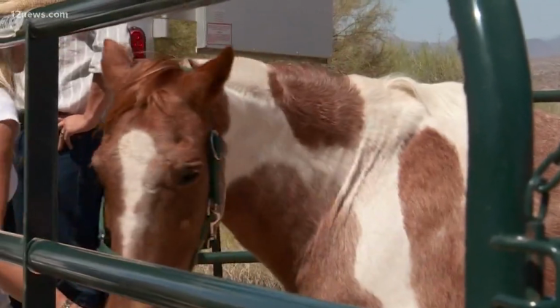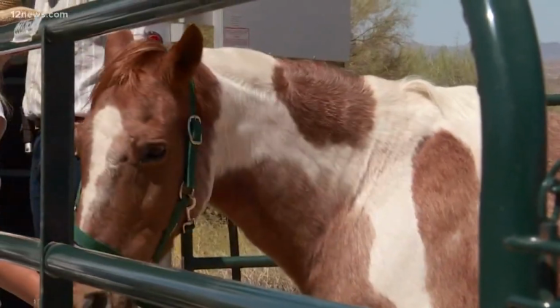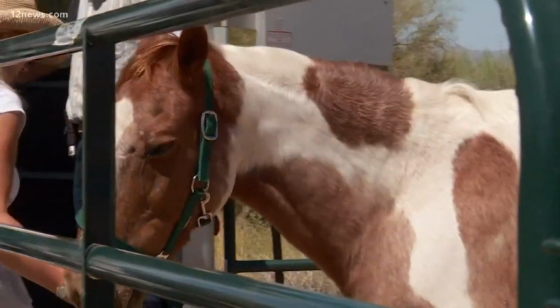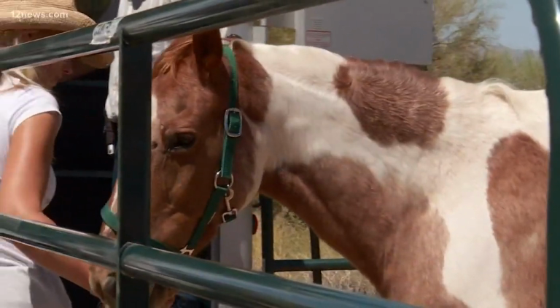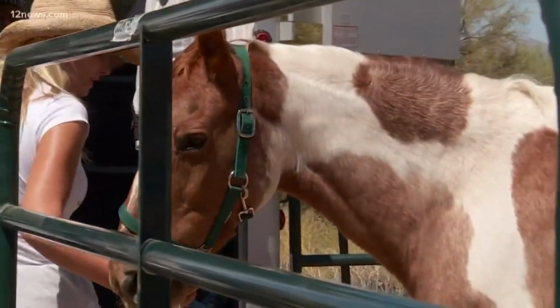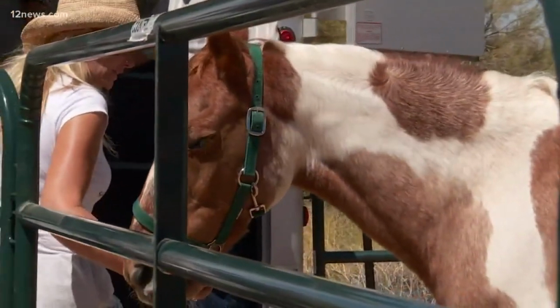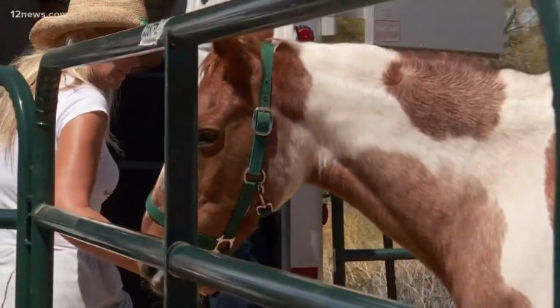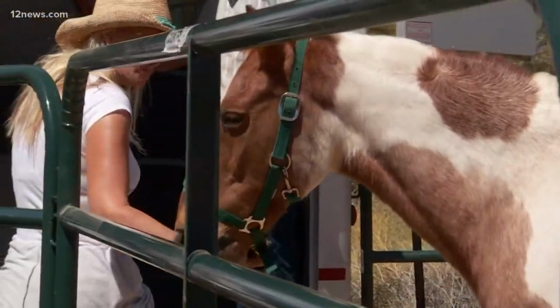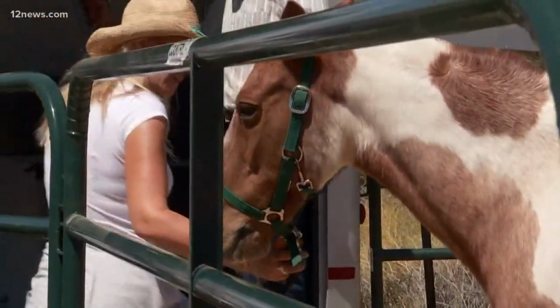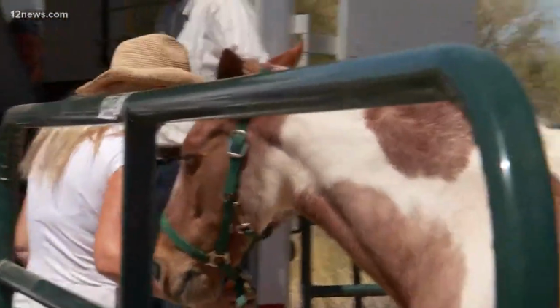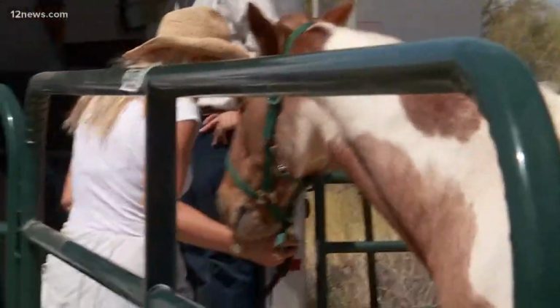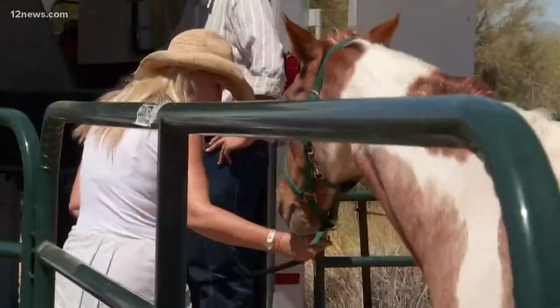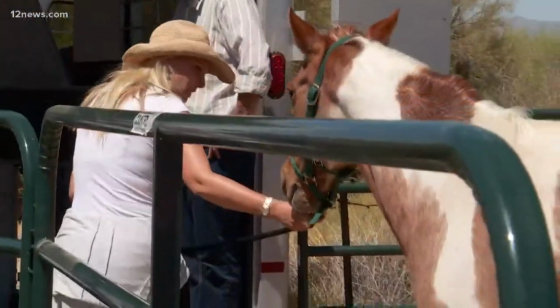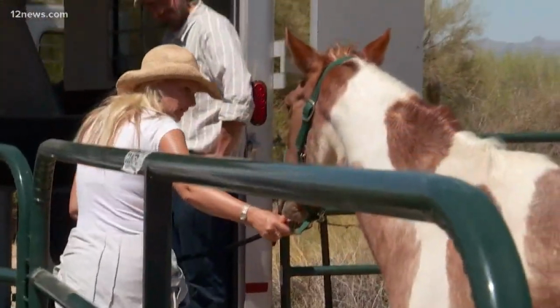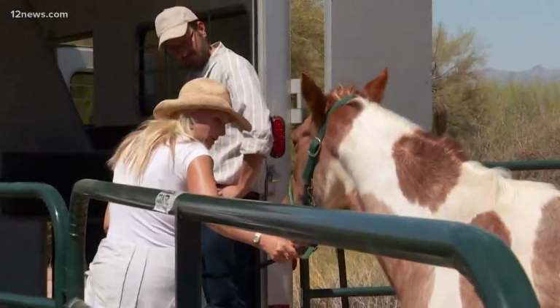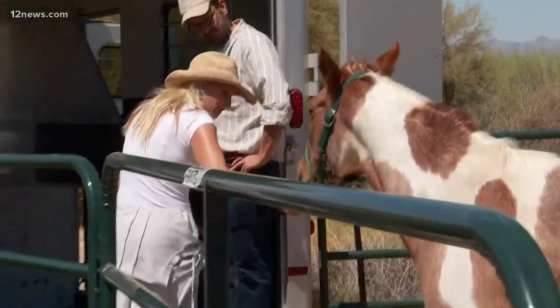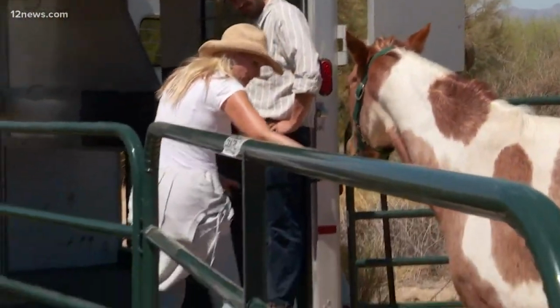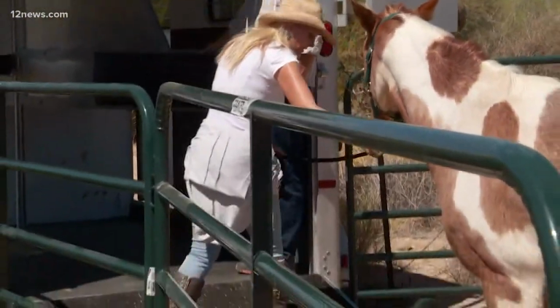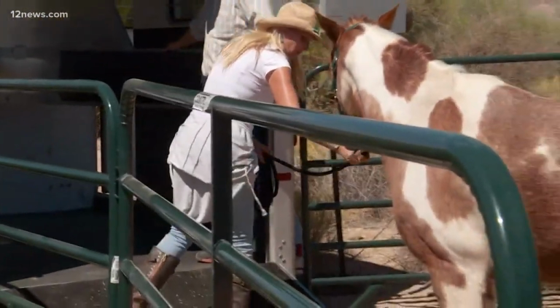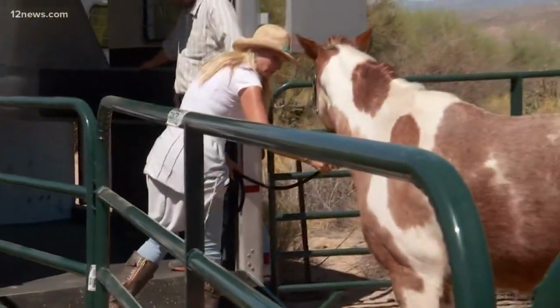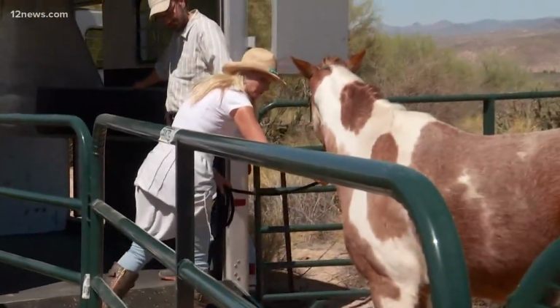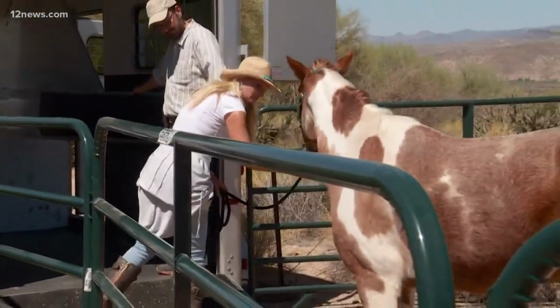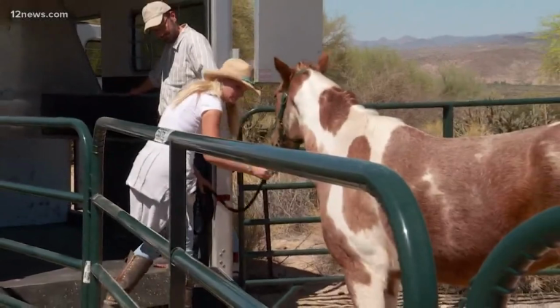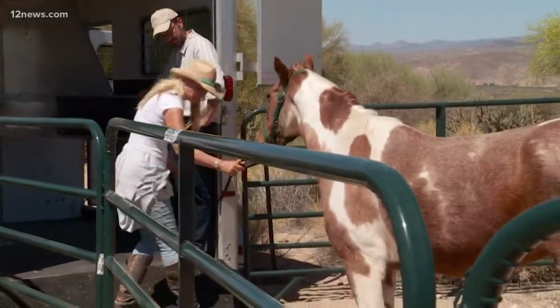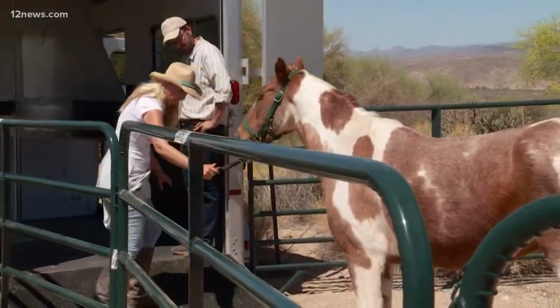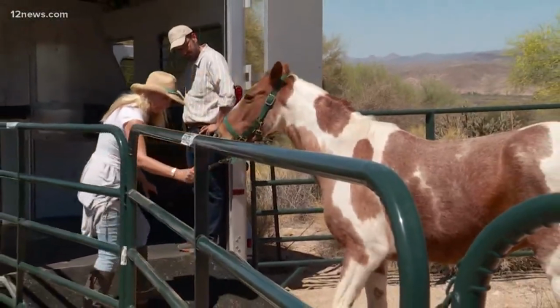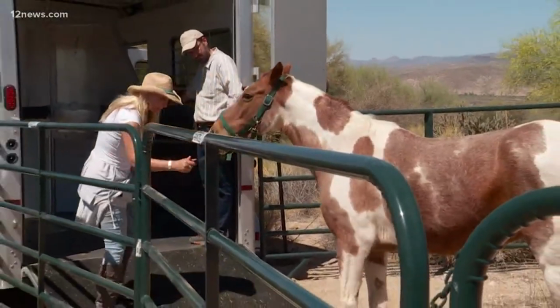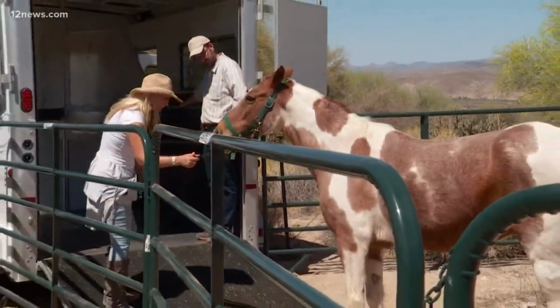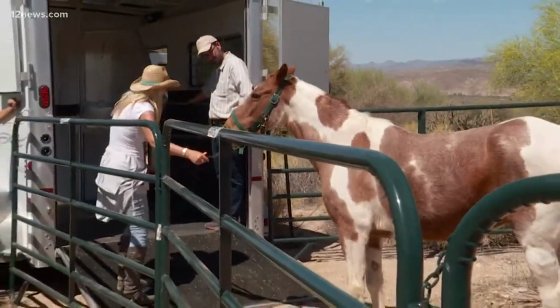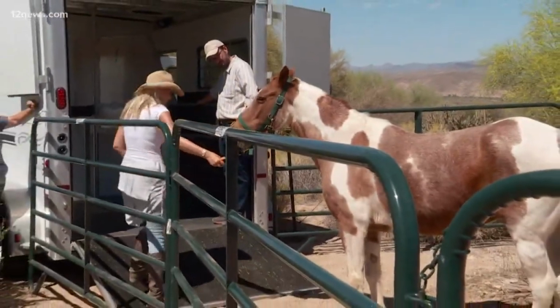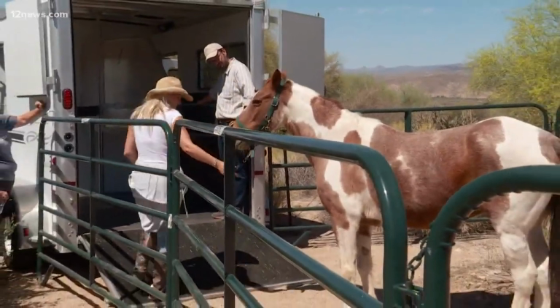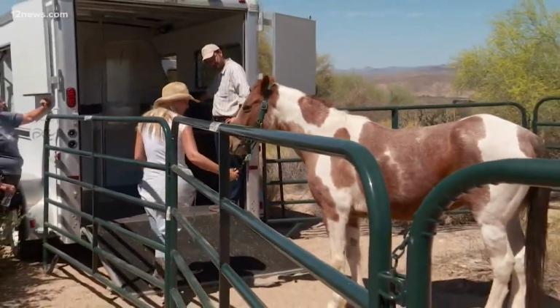The group says the horse is about 20 years old, and they are eager to find out who did this. His markings are so unique, so if you've seen this horse, you're asked to contact Salt River Wild Horse Management.